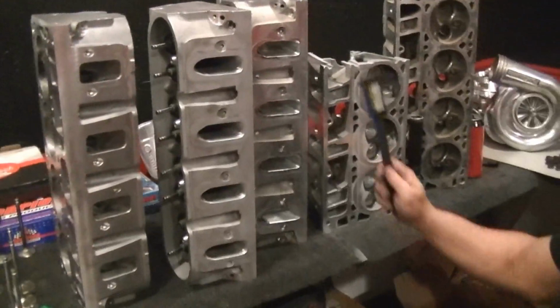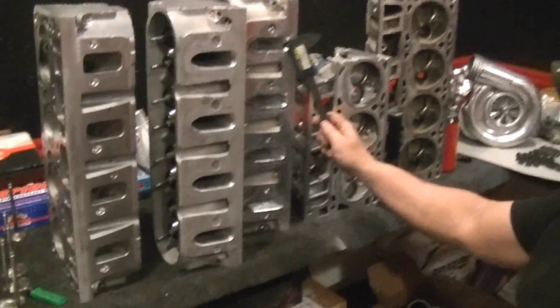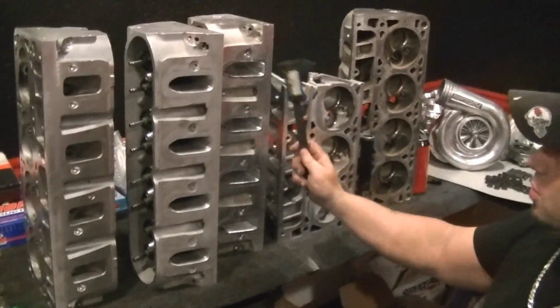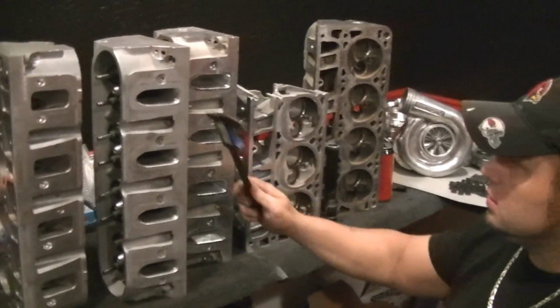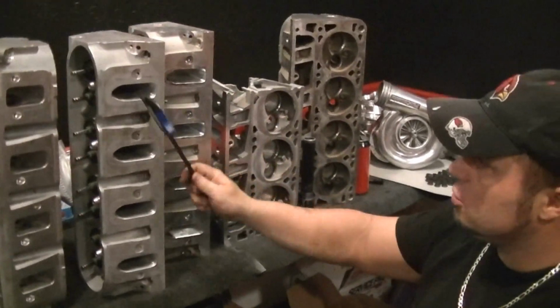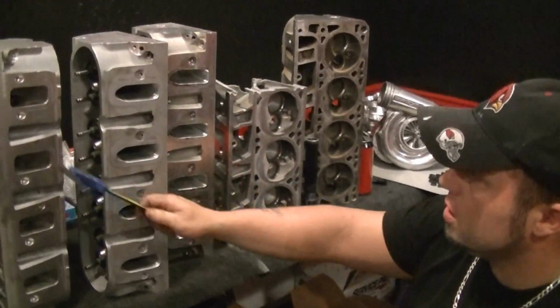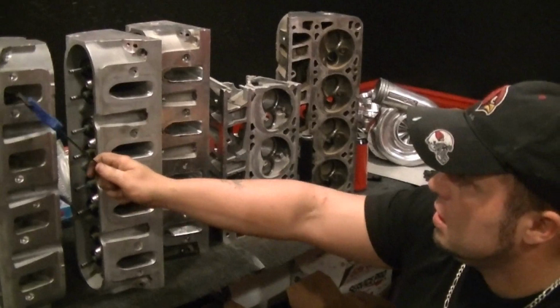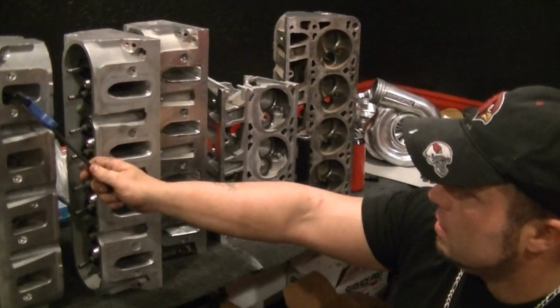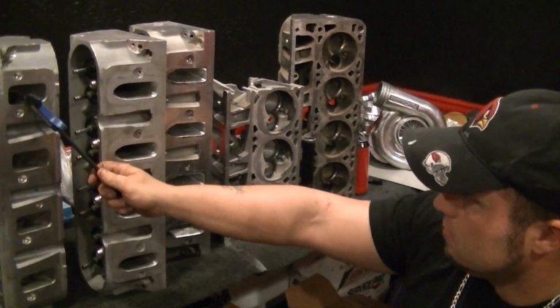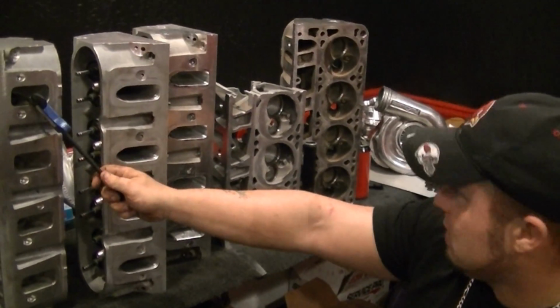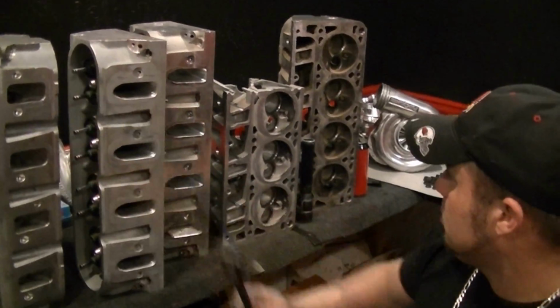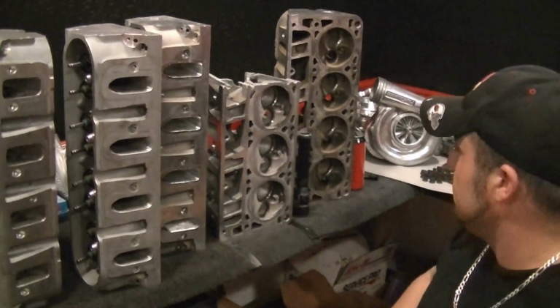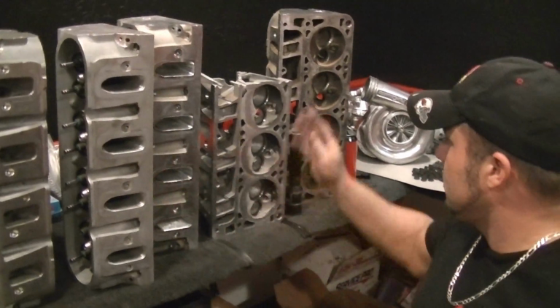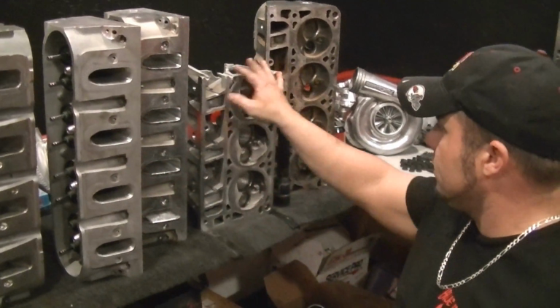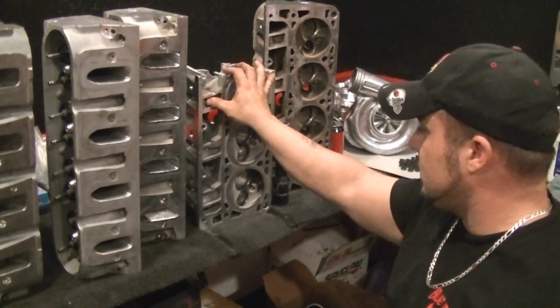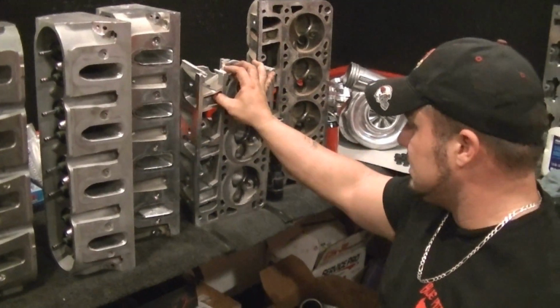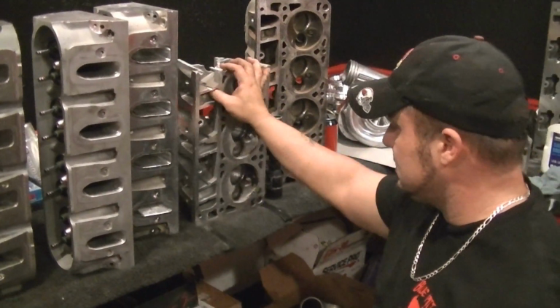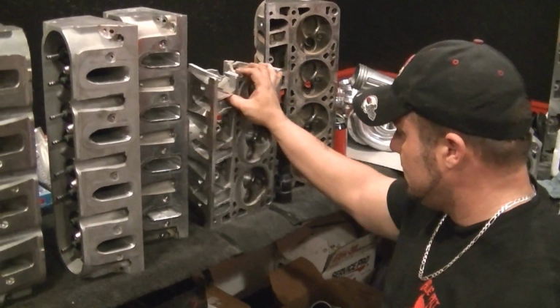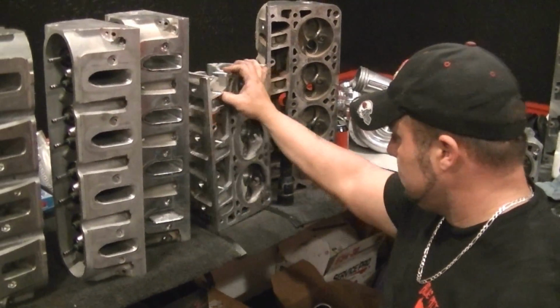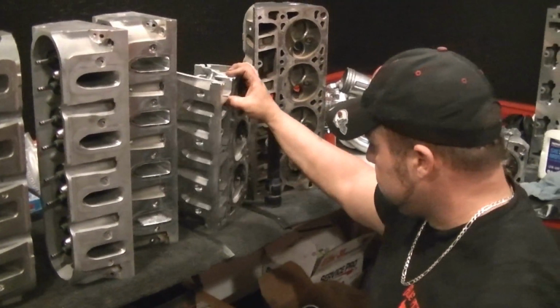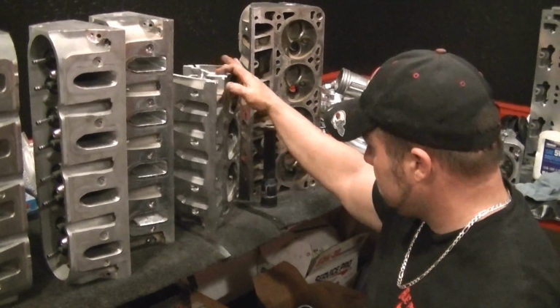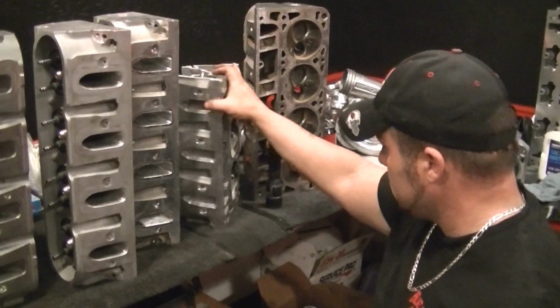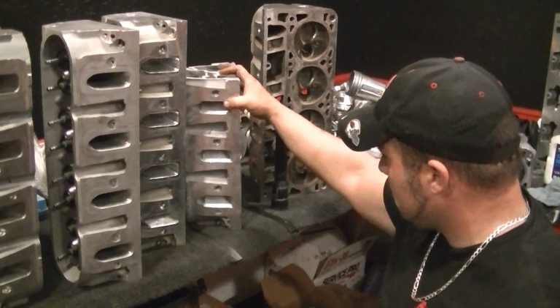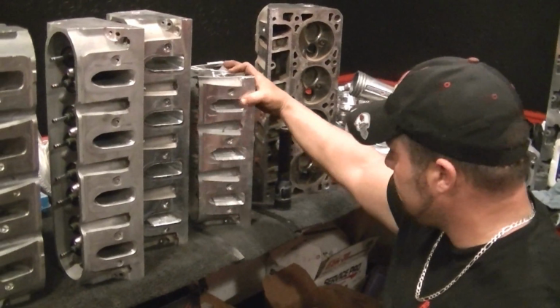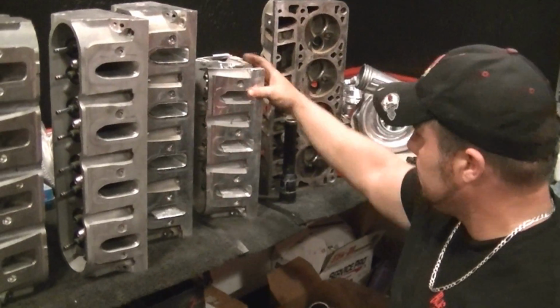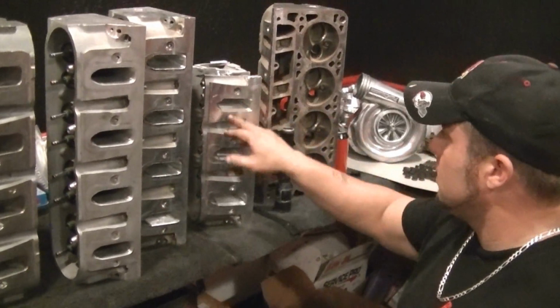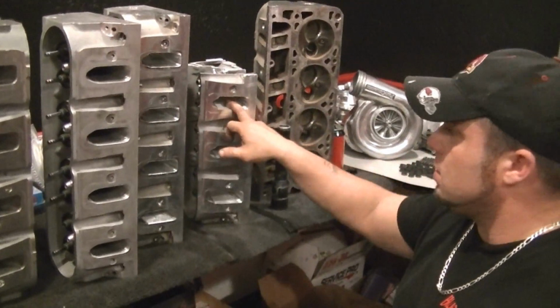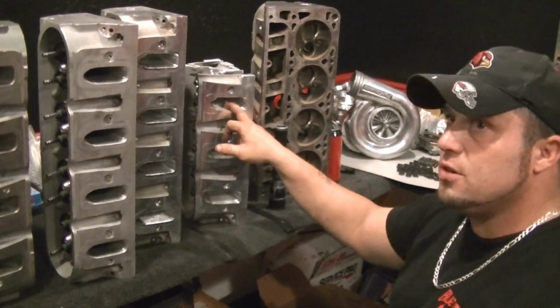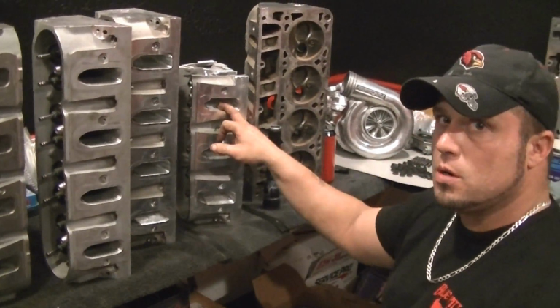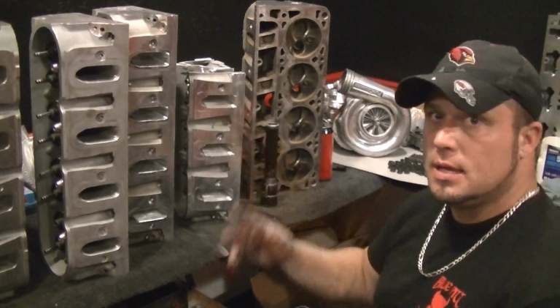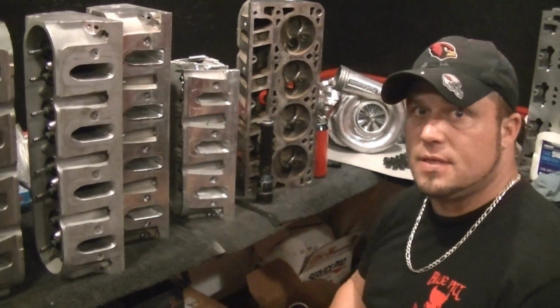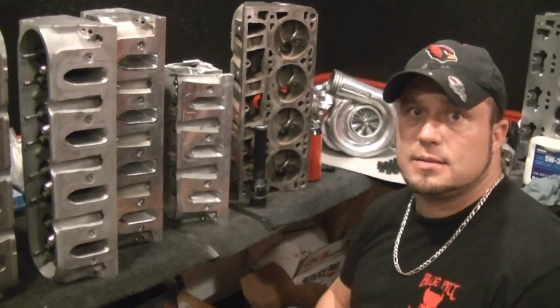Cathedral port, cathedral port, rectangle port — all the rest of the LS heads, truck, all of them are cathedral port except for the LS7.